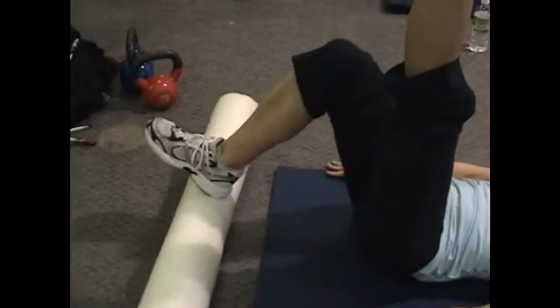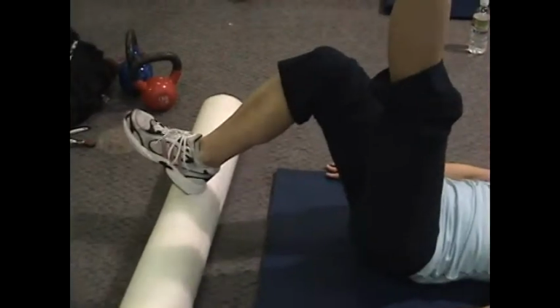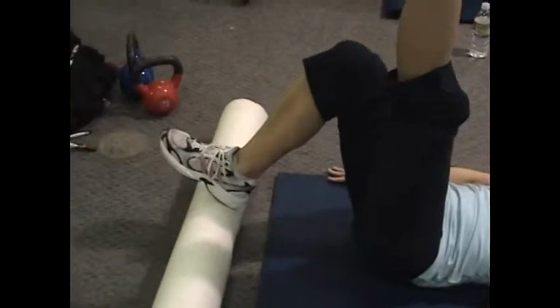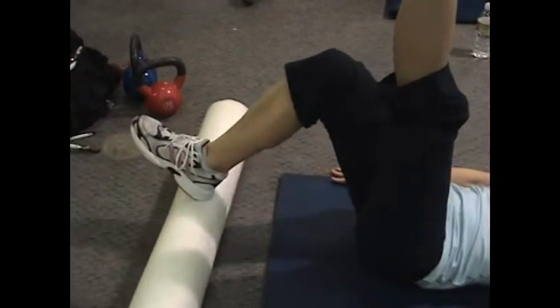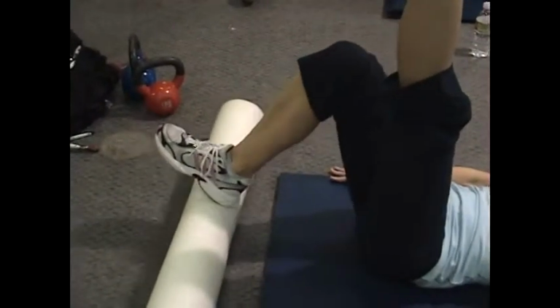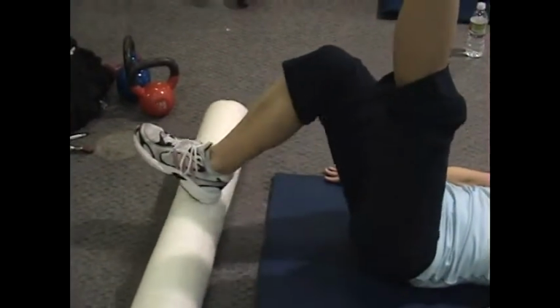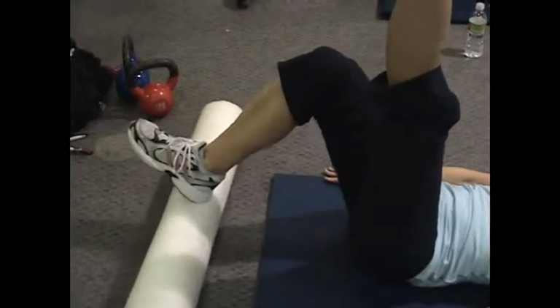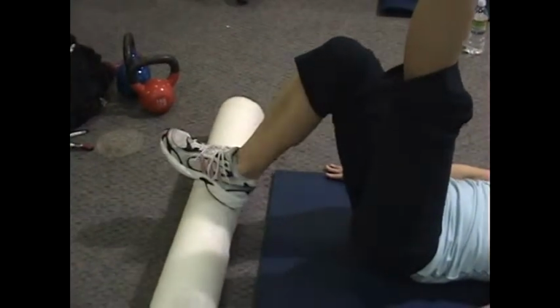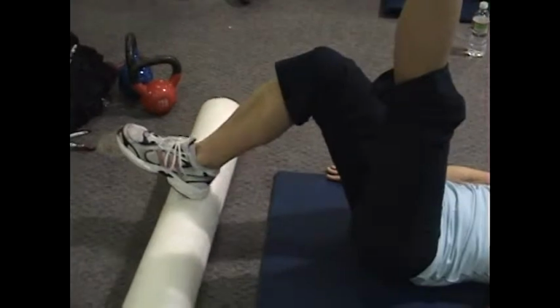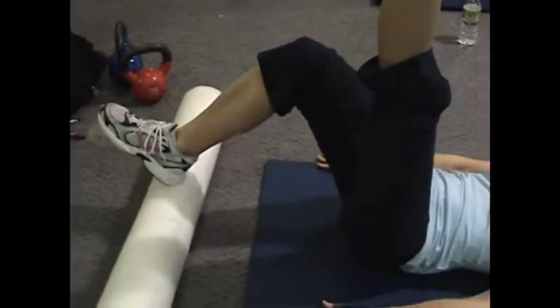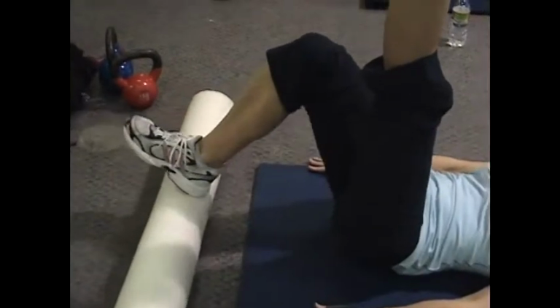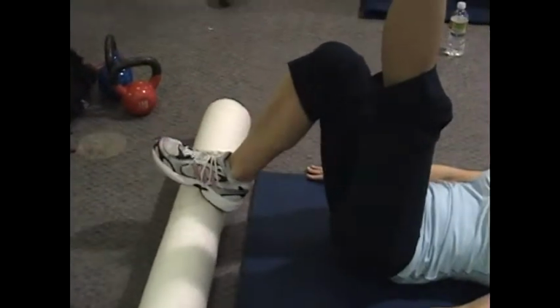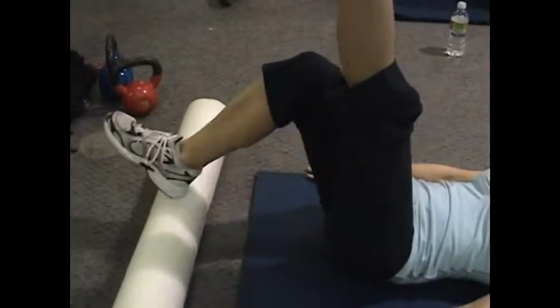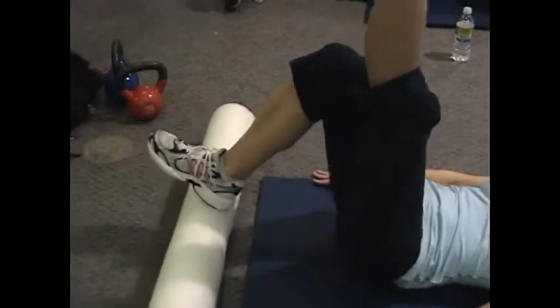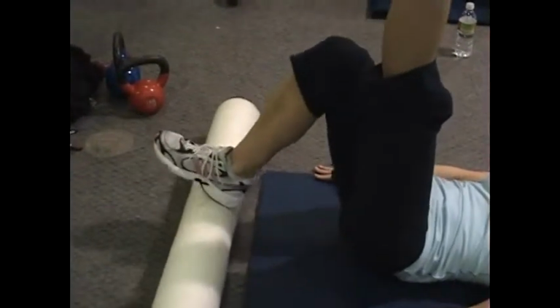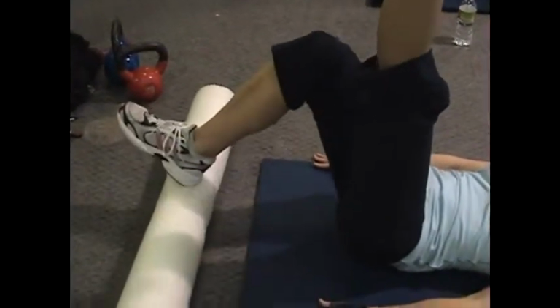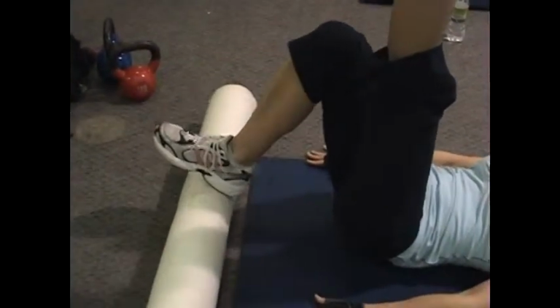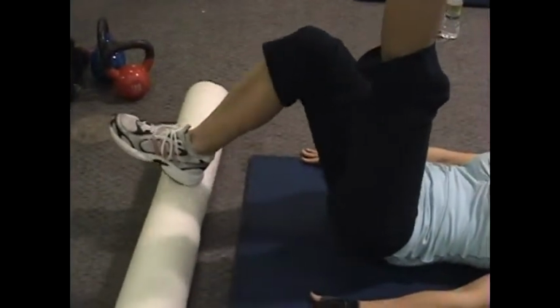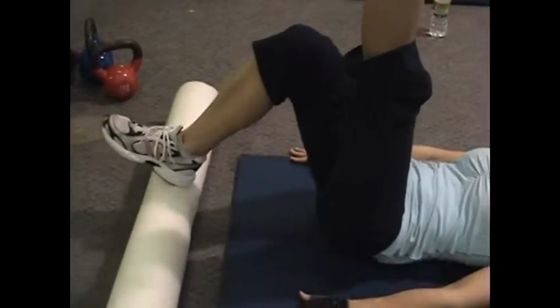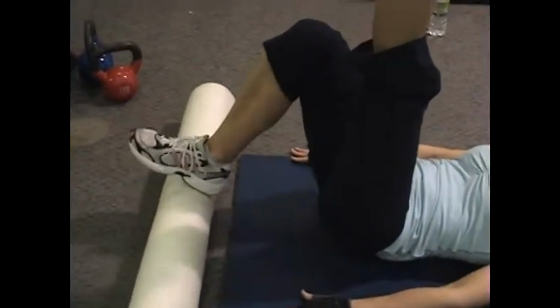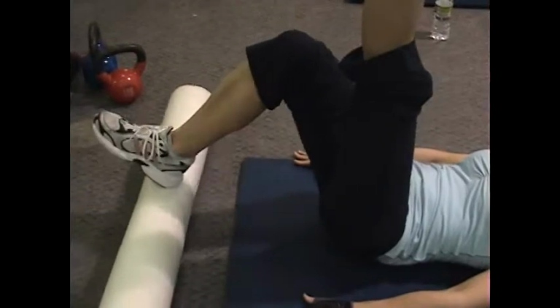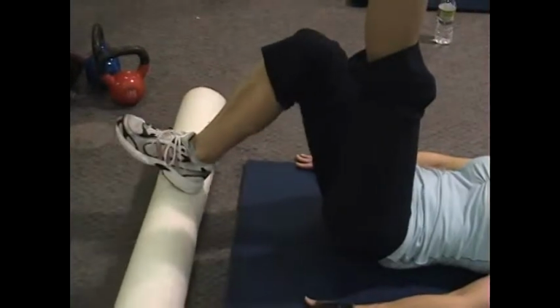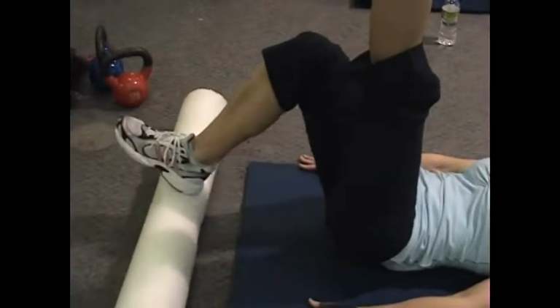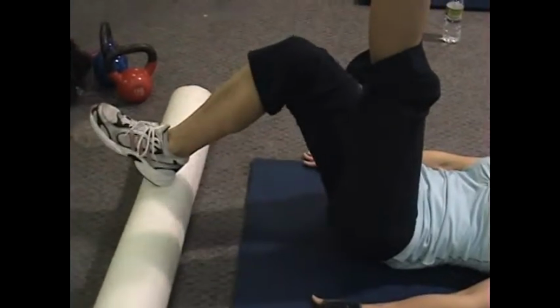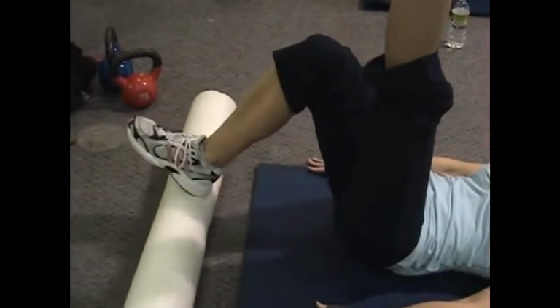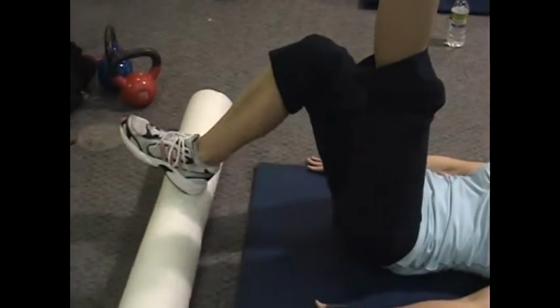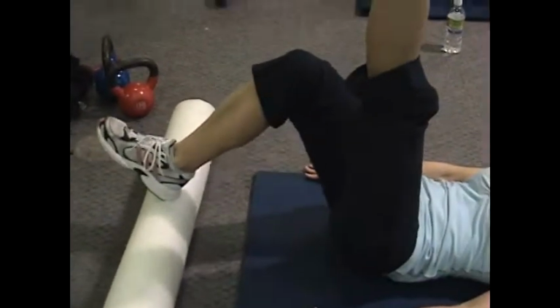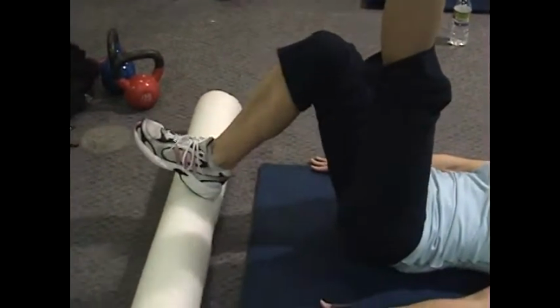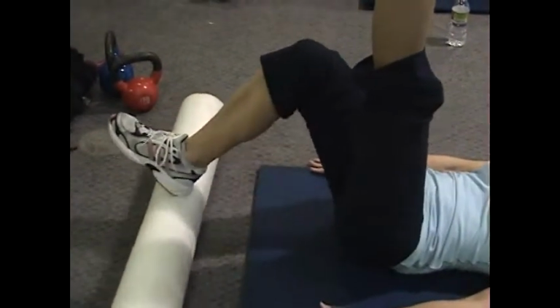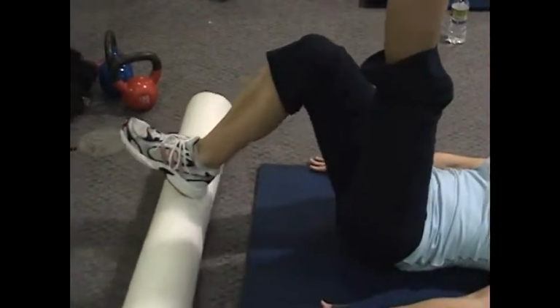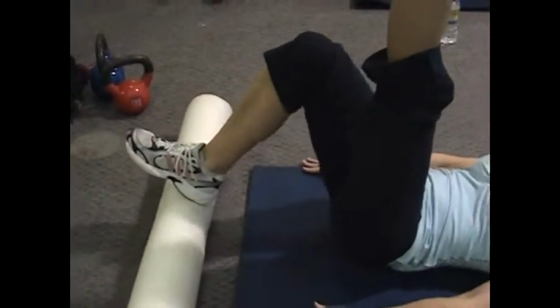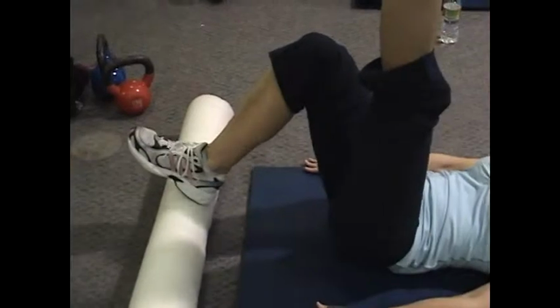Foam roller in and out, slow and controlled. Great for the hamstring, the butt, strengthening the lower back, abdominals — lower abs are tight. The closer the foam roller is to your butt, the harder it is.